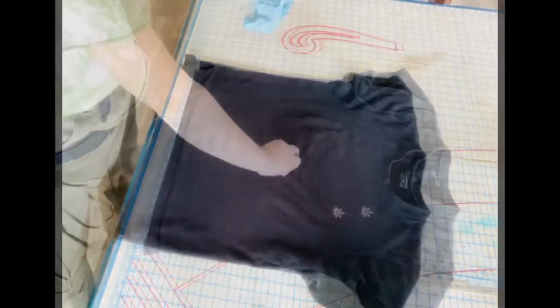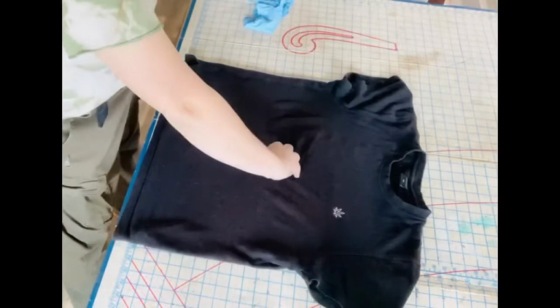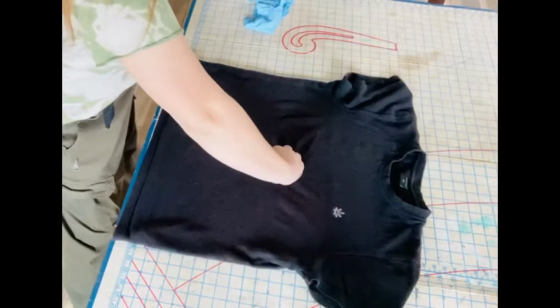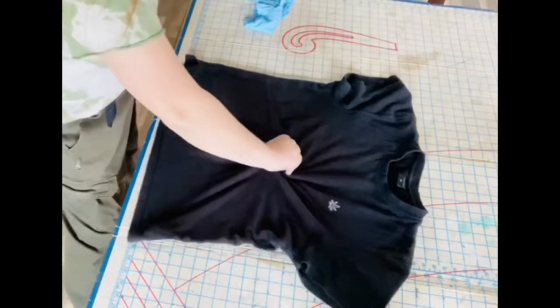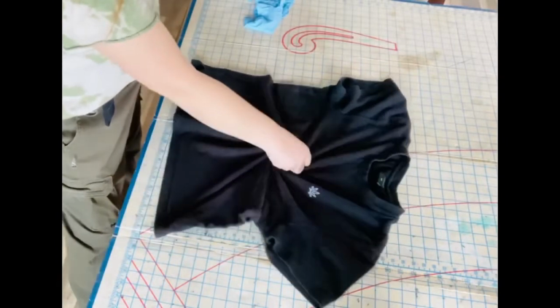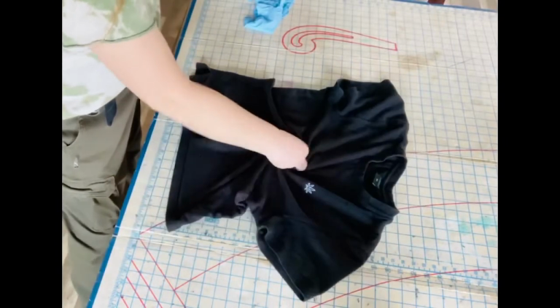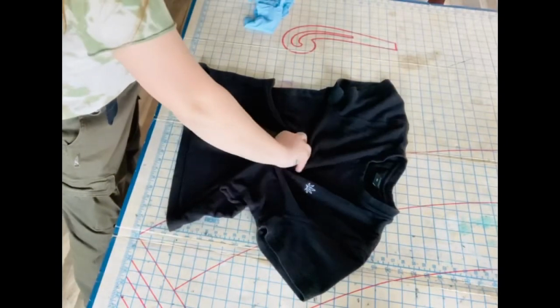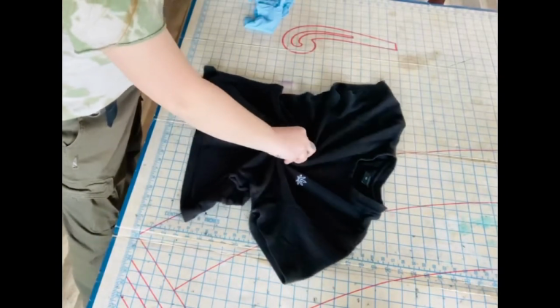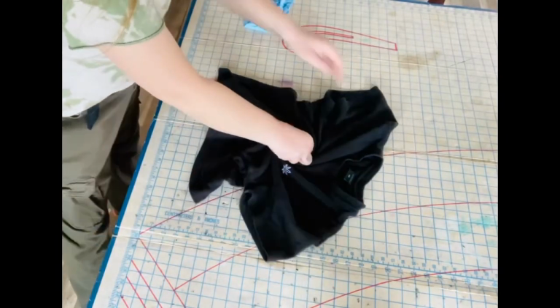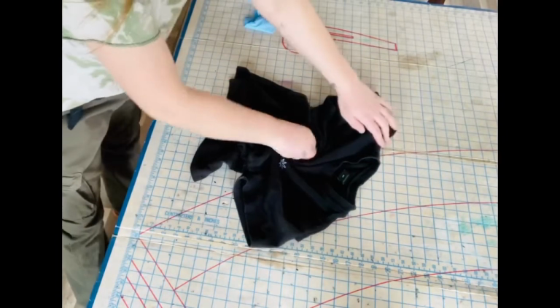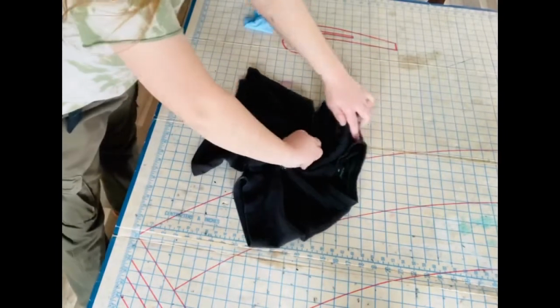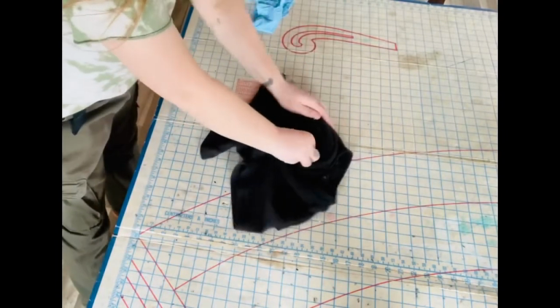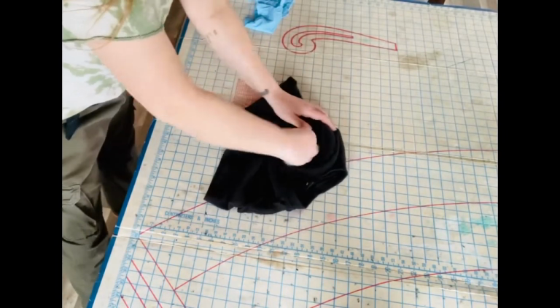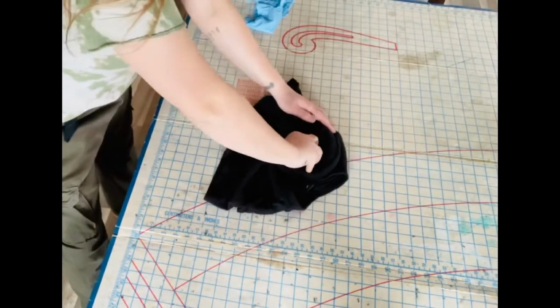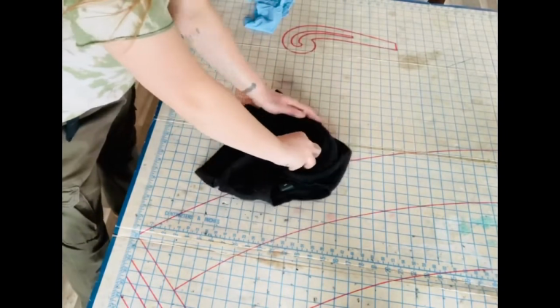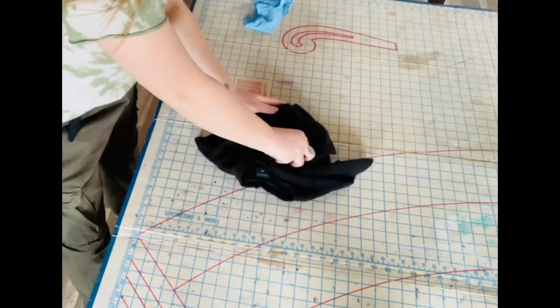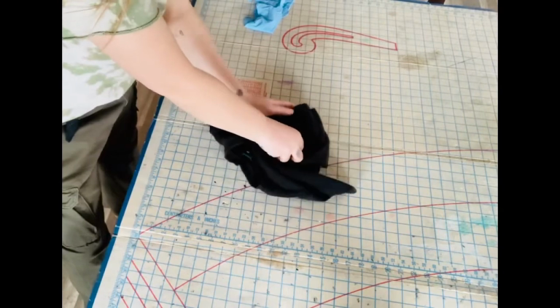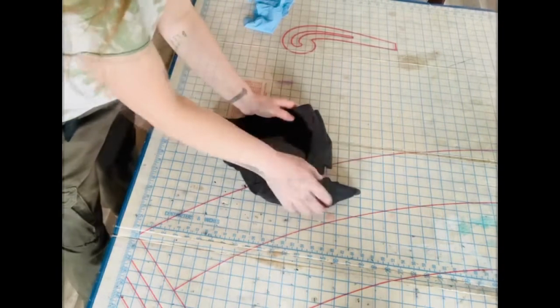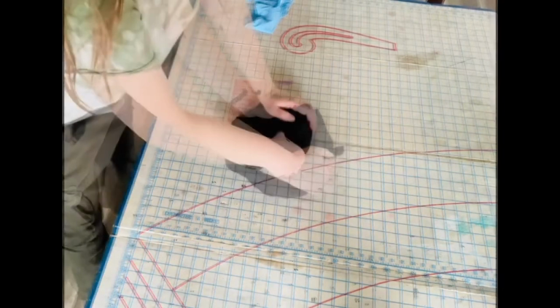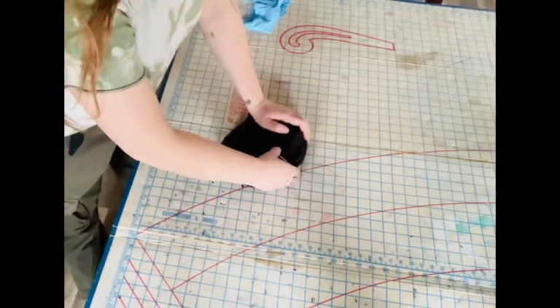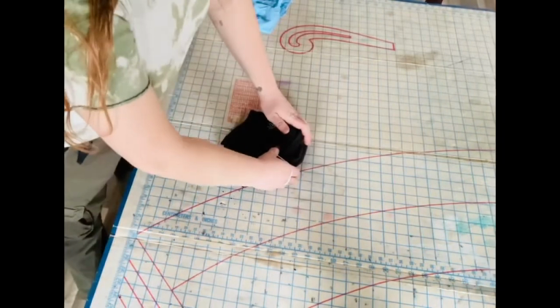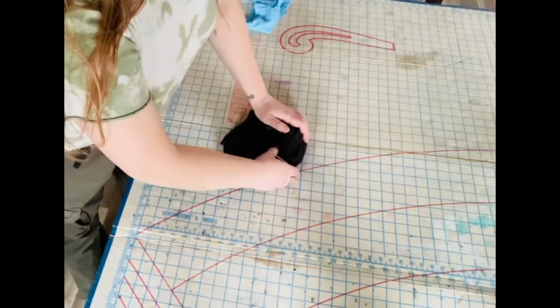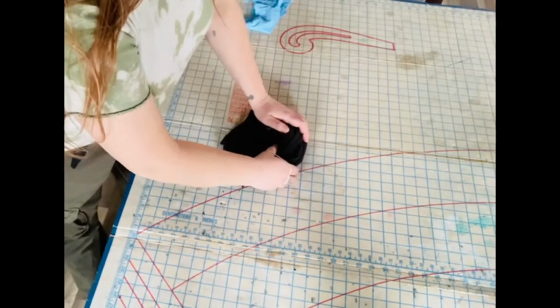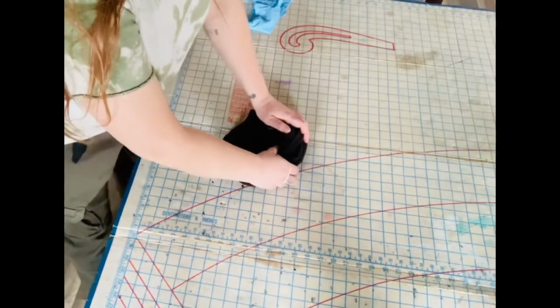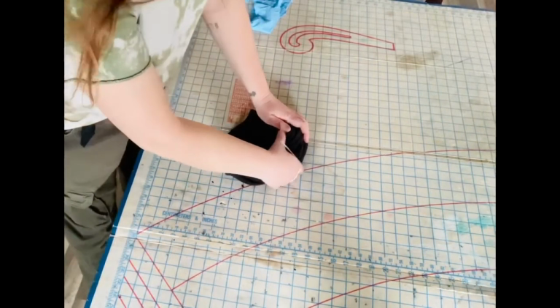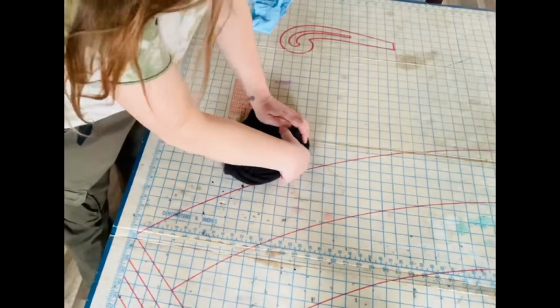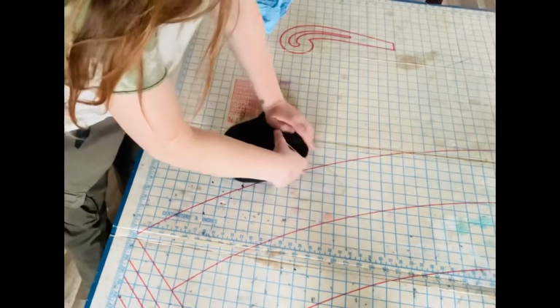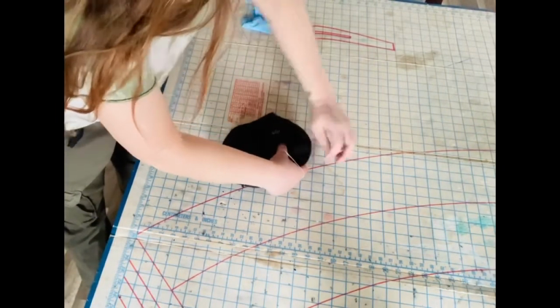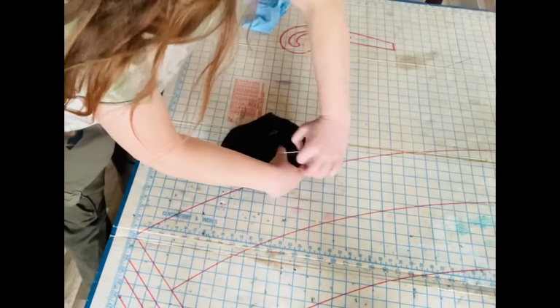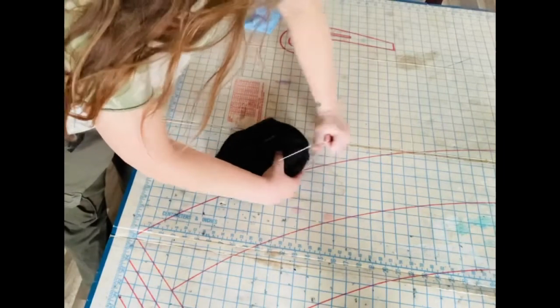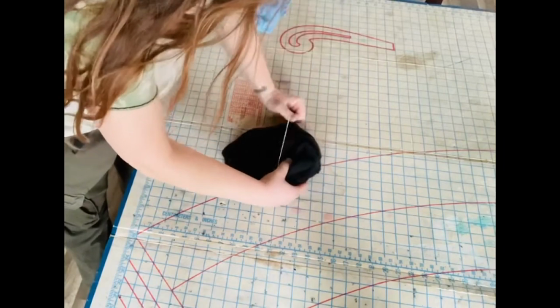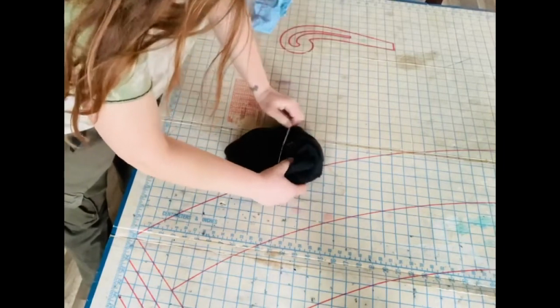In the center, start swirling your shirt around. Next you're gonna put elastic bands on your newly swirled top just to keep it in place.